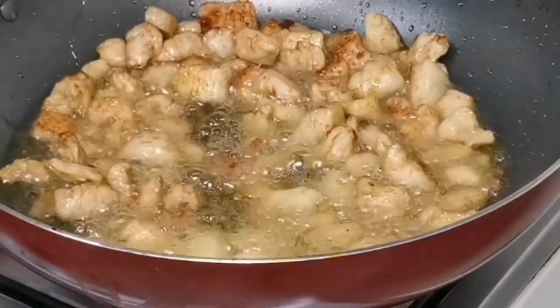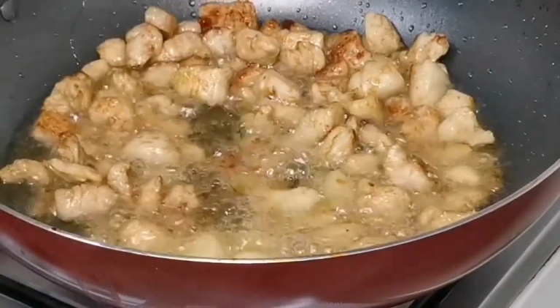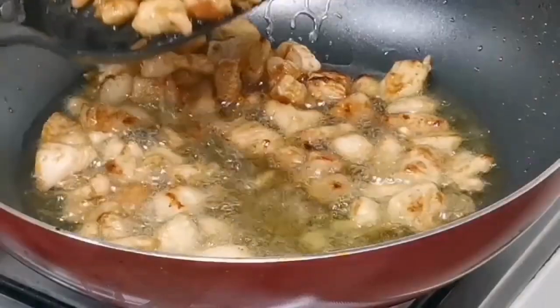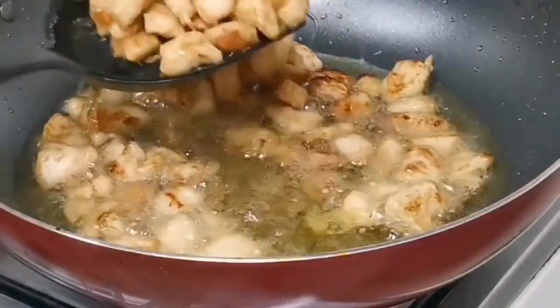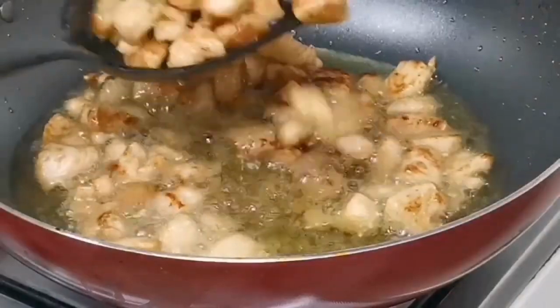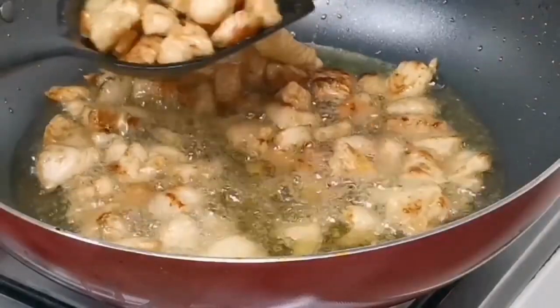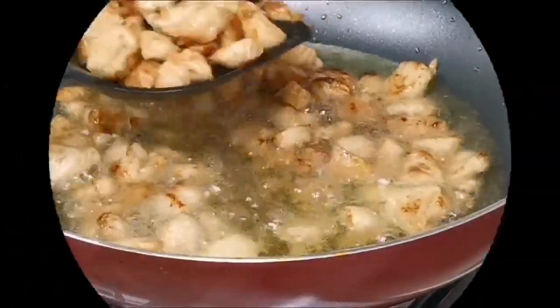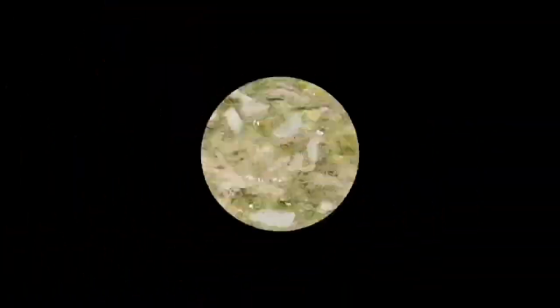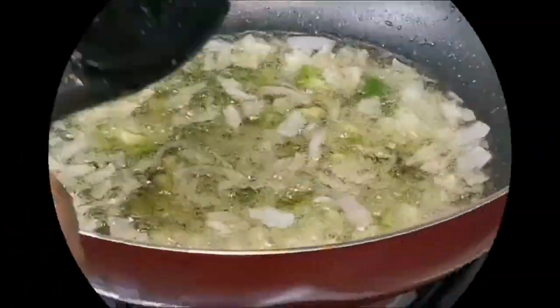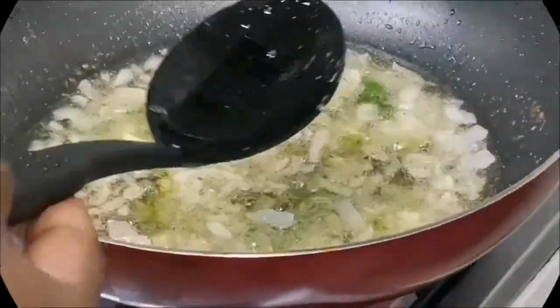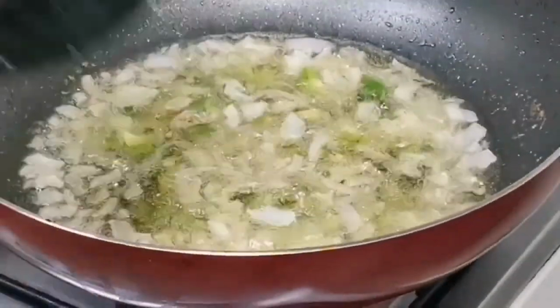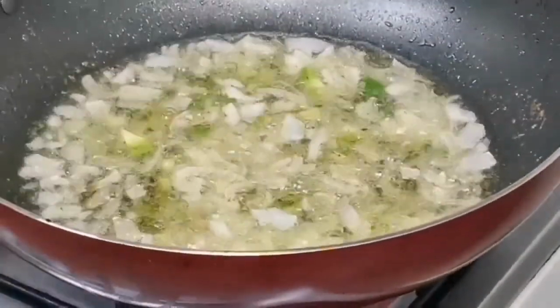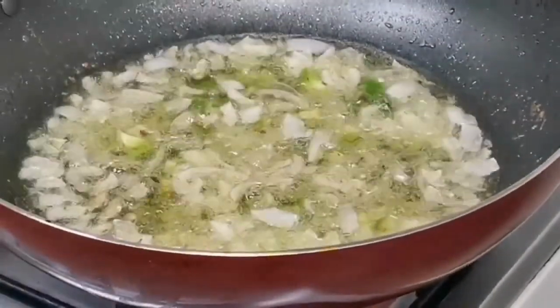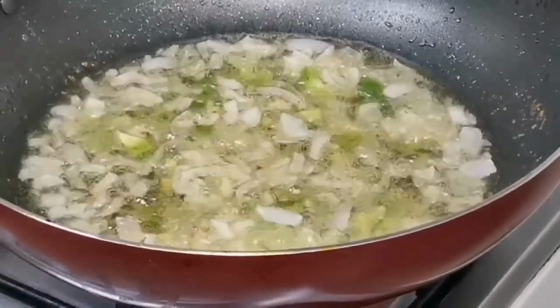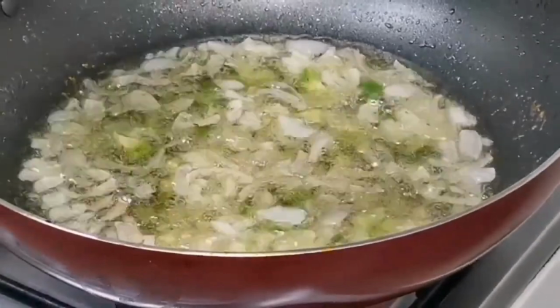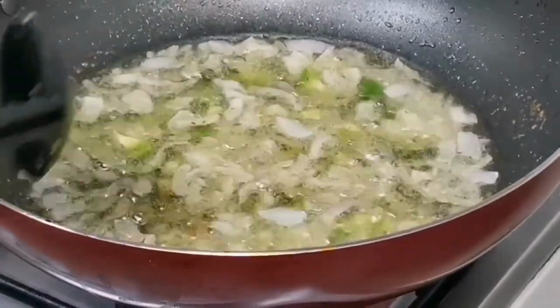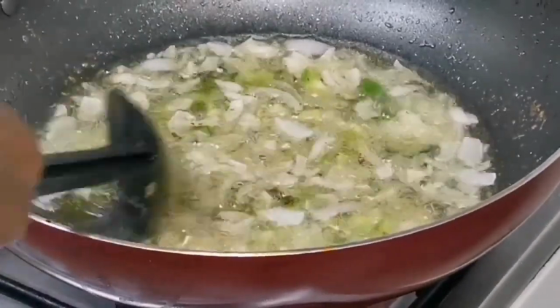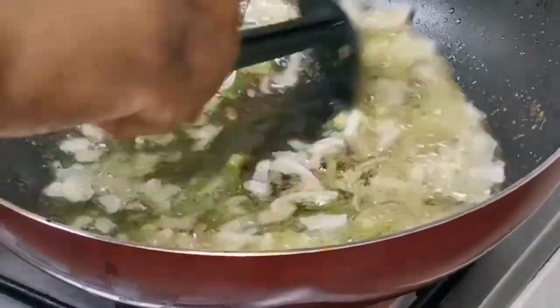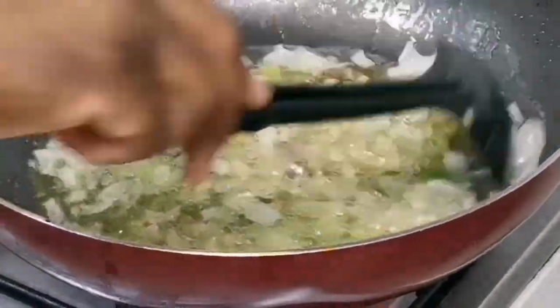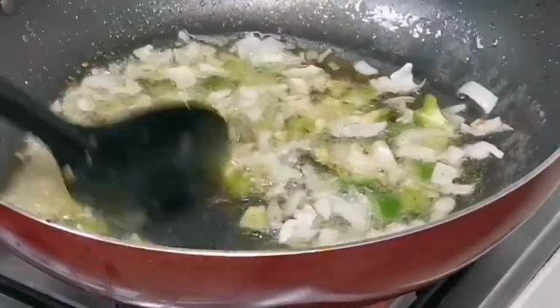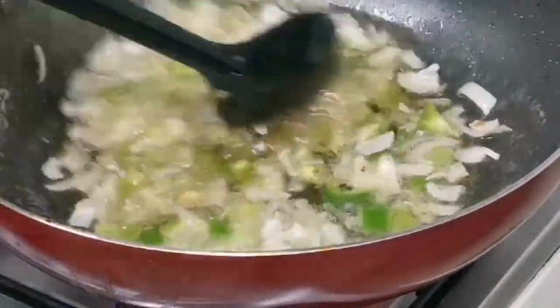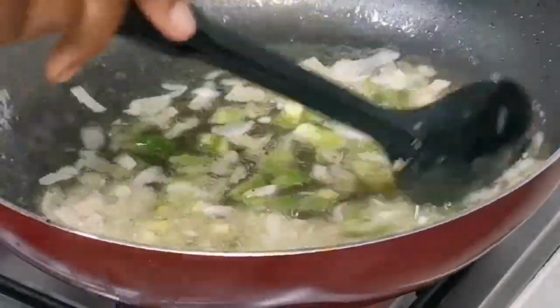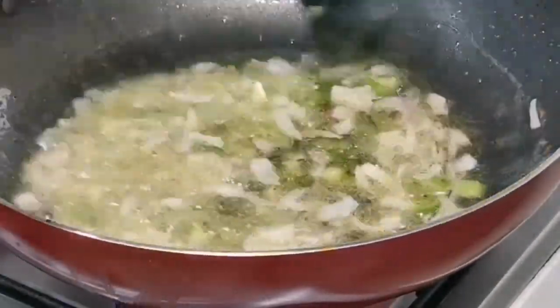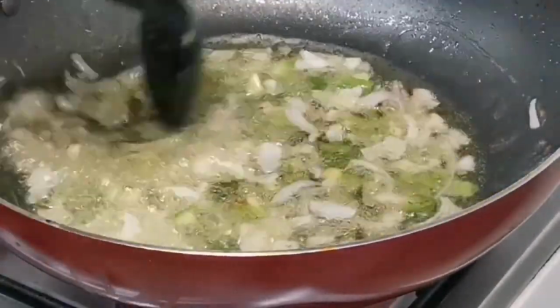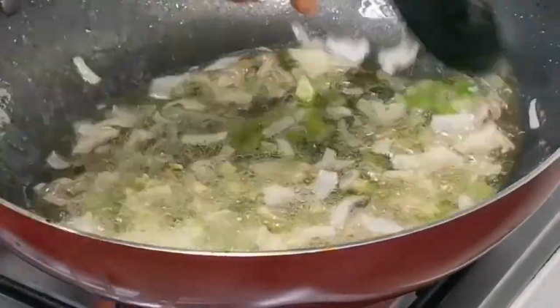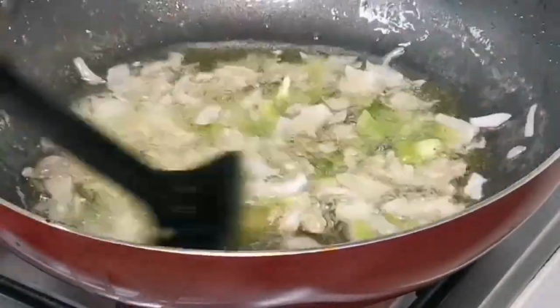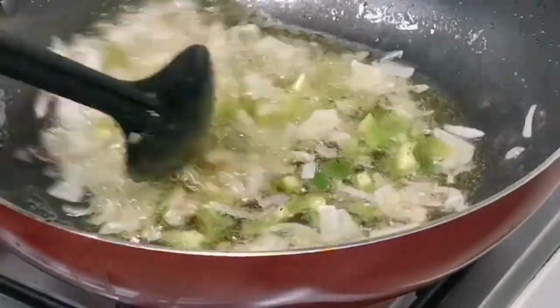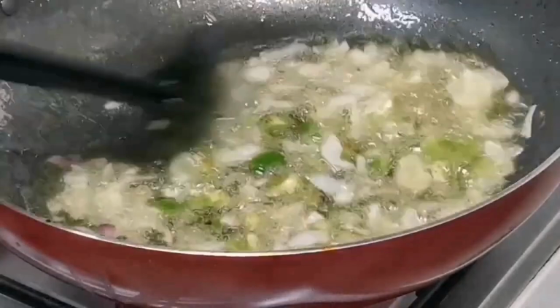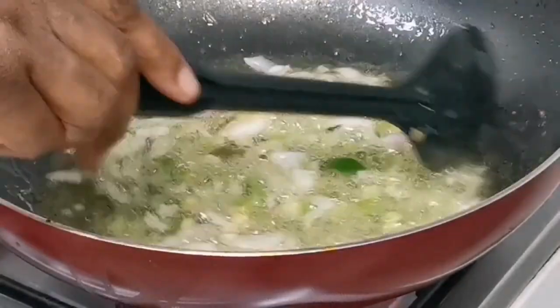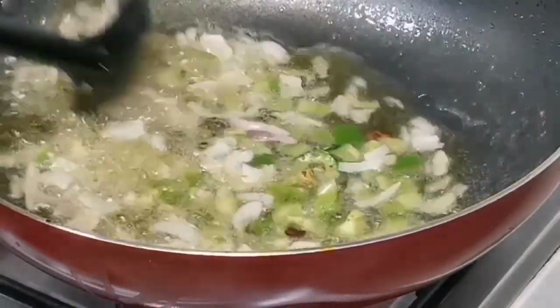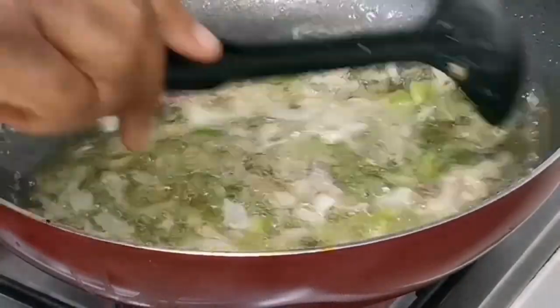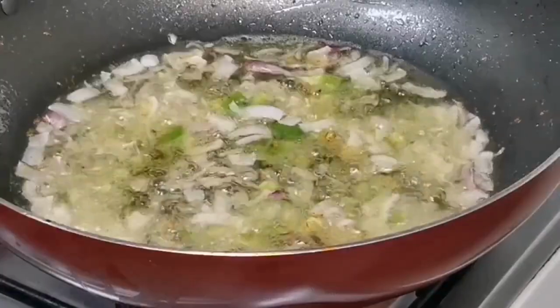Not so brown, but brown enough as I would love it to be. So now I'm gonna scoop it up. I start by frying my onion and my green pepper — not all the green pepper, just some, just for the flavor.